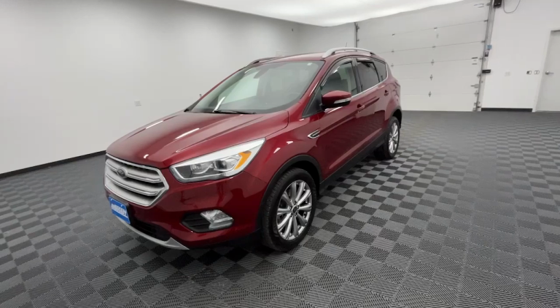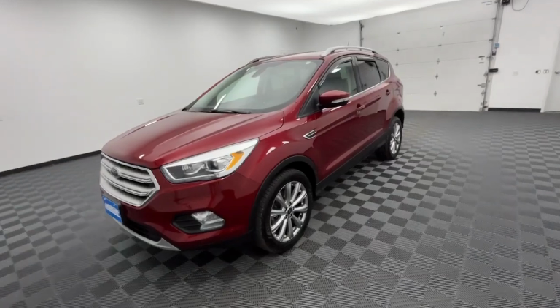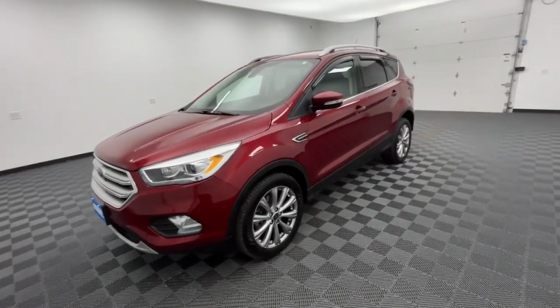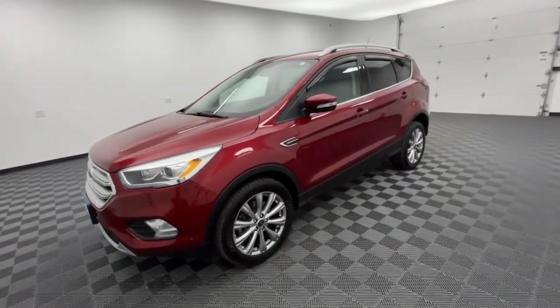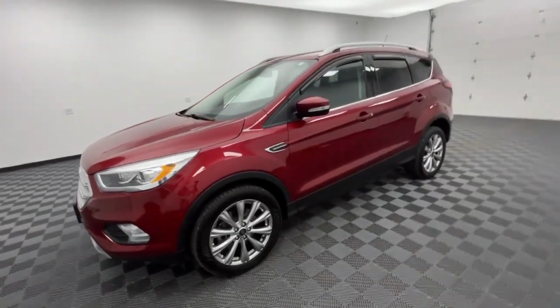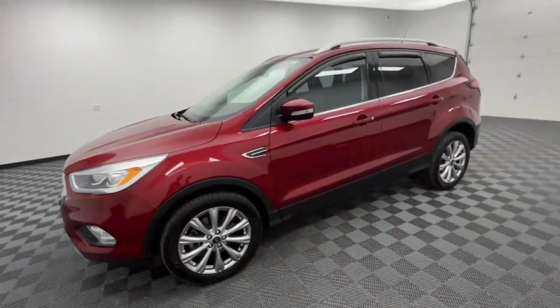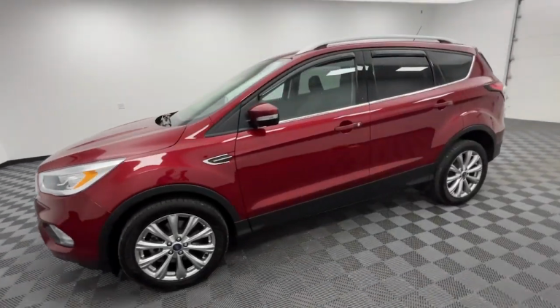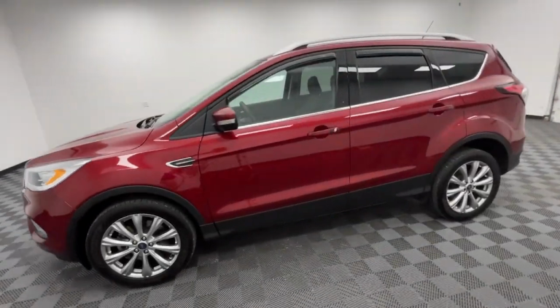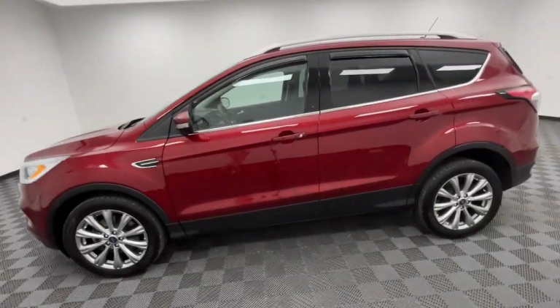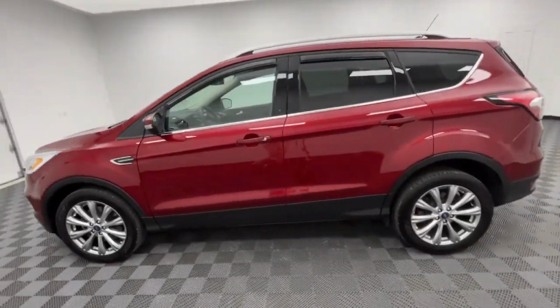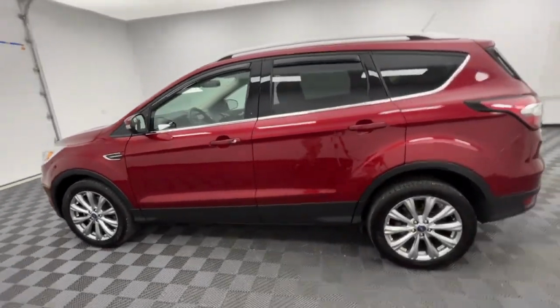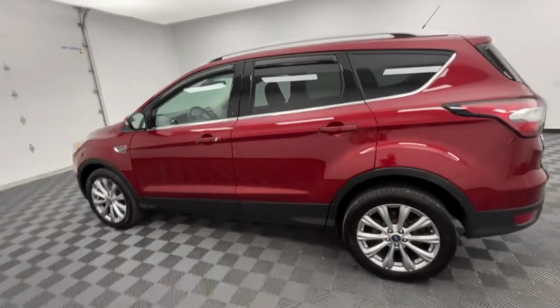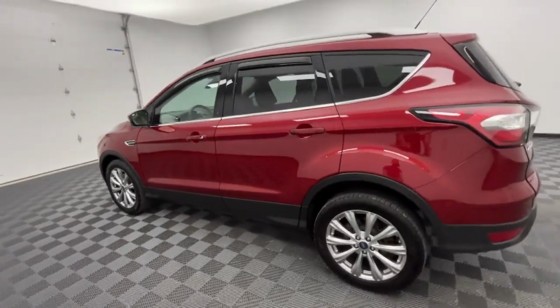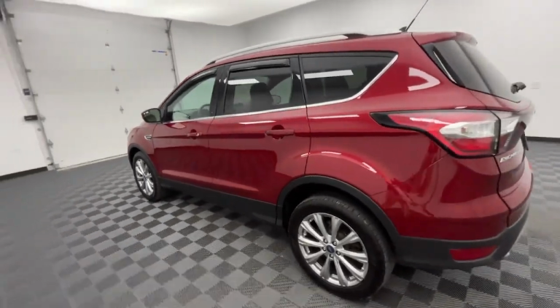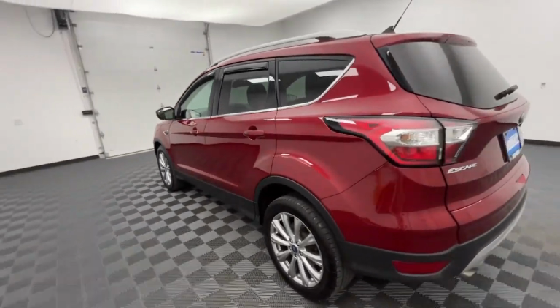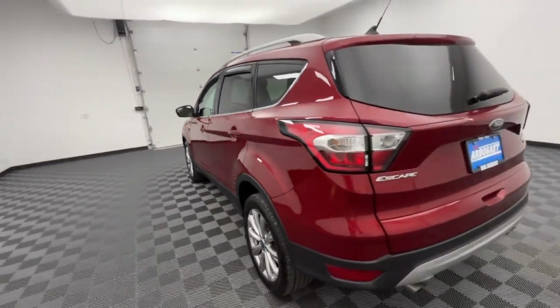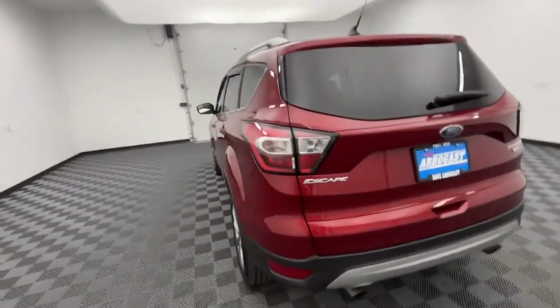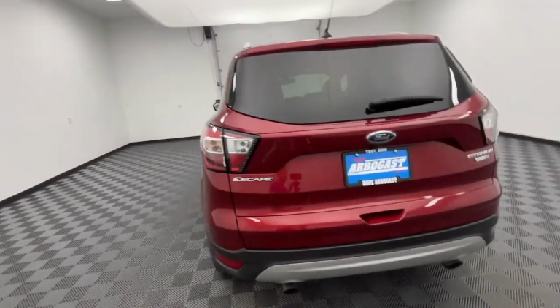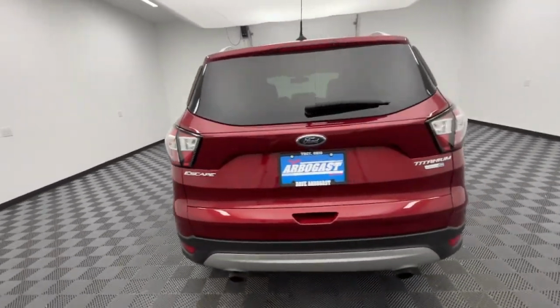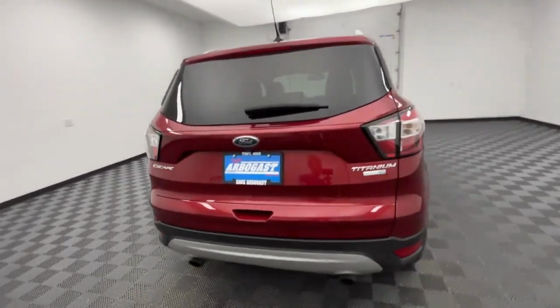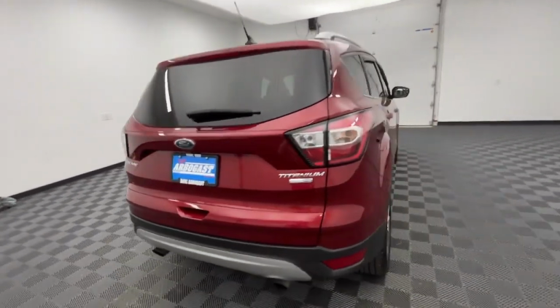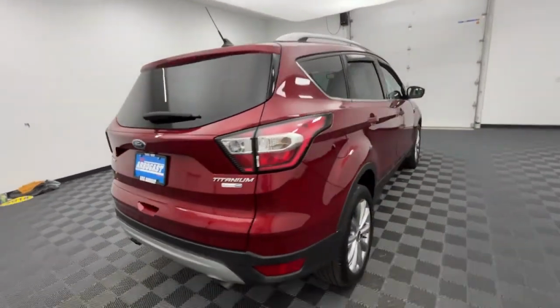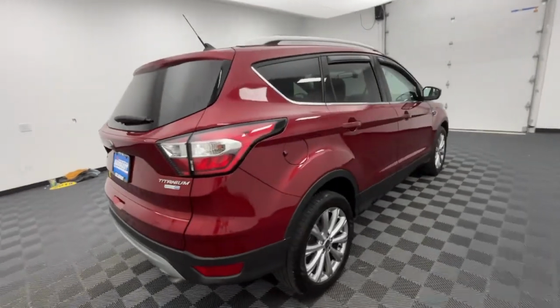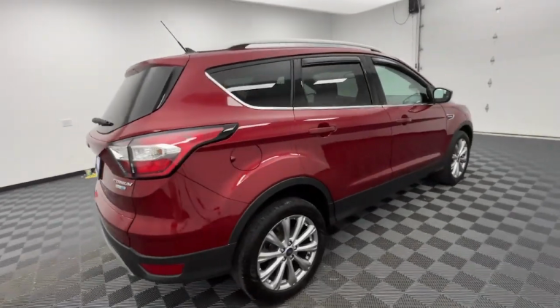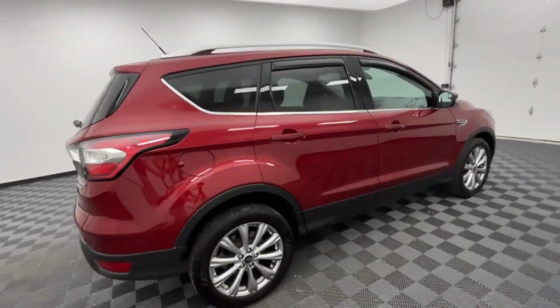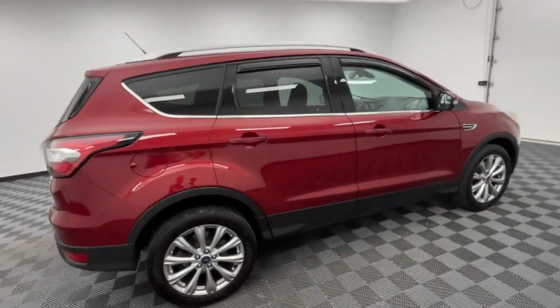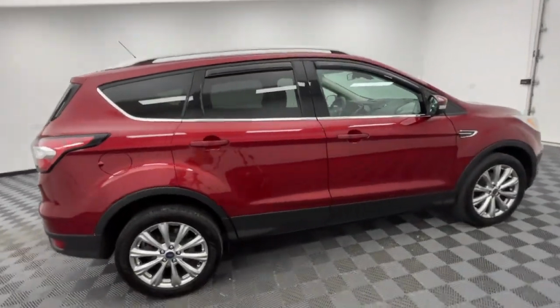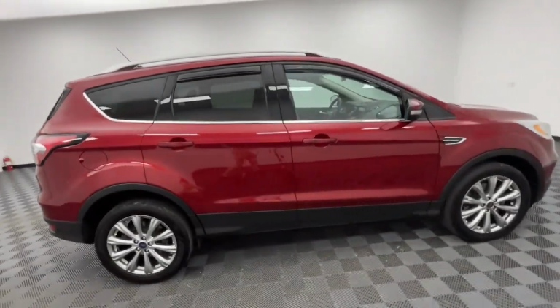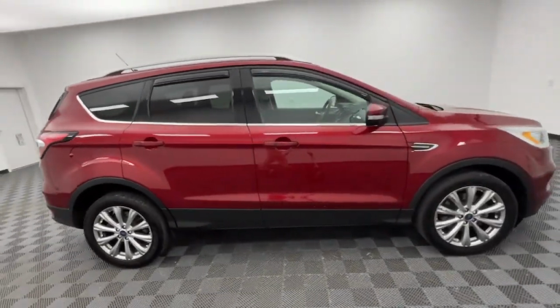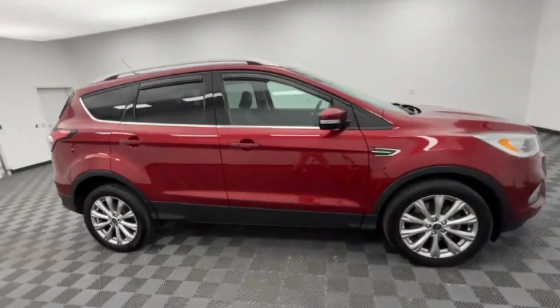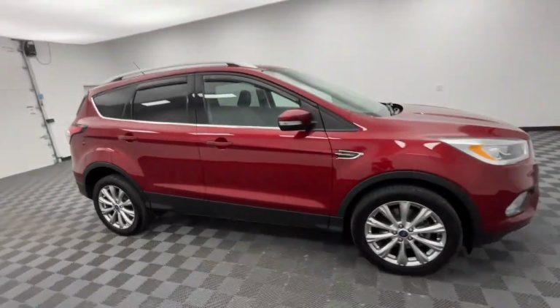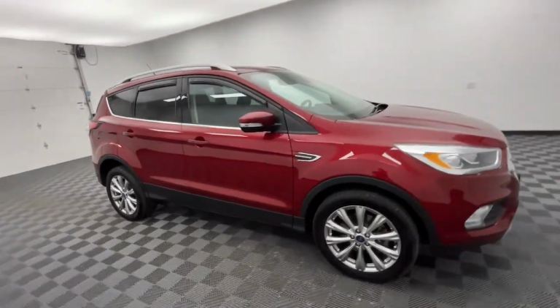Enjoy the view of this 2018 Ford Escape. This vehicle is an outstanding buy with fewer than 80,000 miles on the odometer. Get all the tools you need to make adventures comfortable and stress-free with this capable, comfortable Escape.